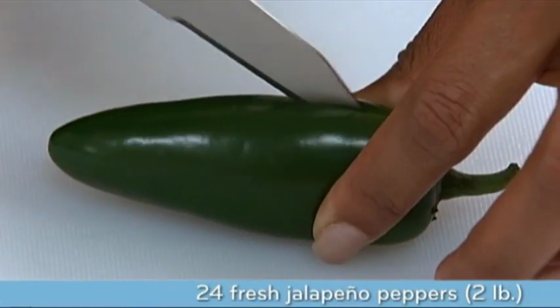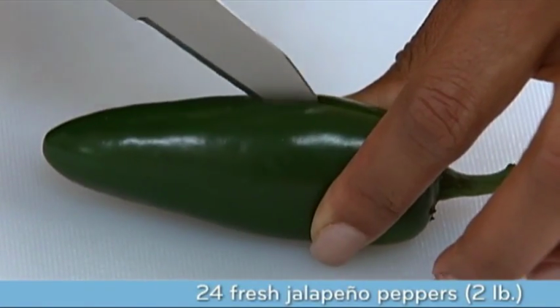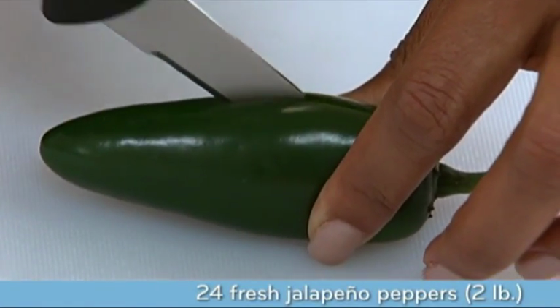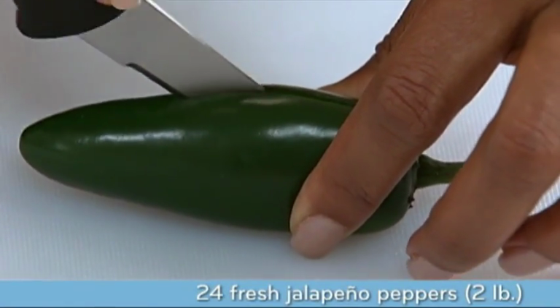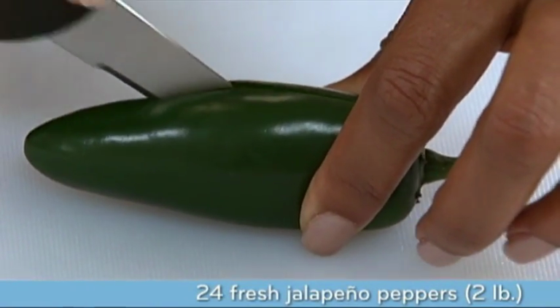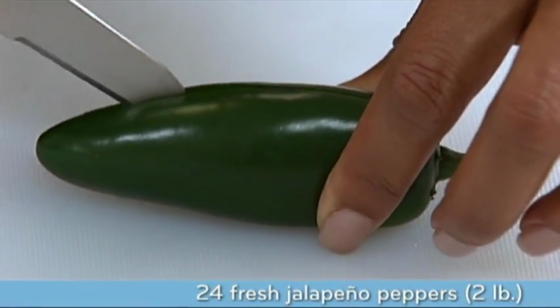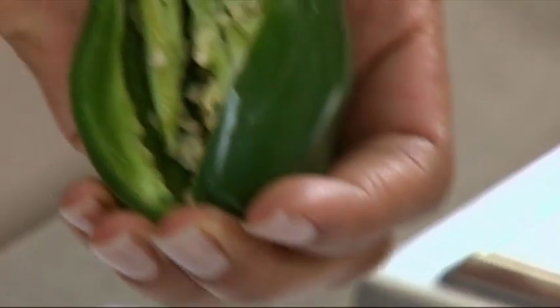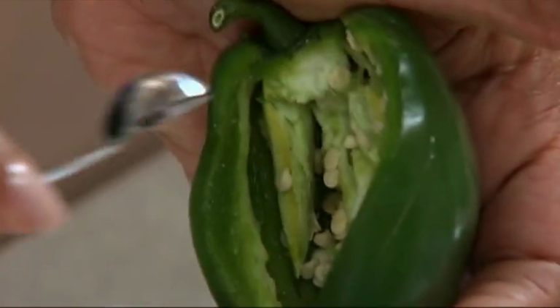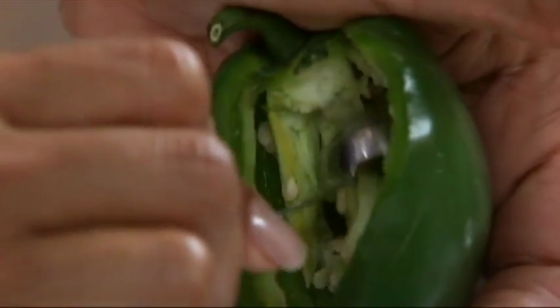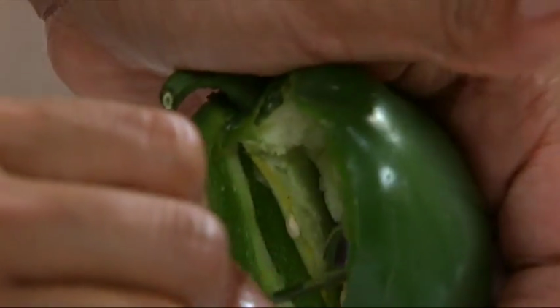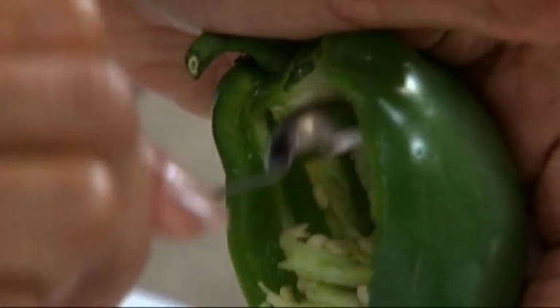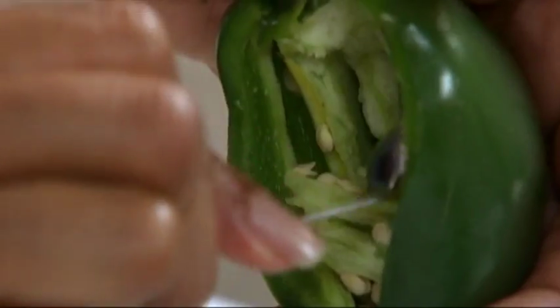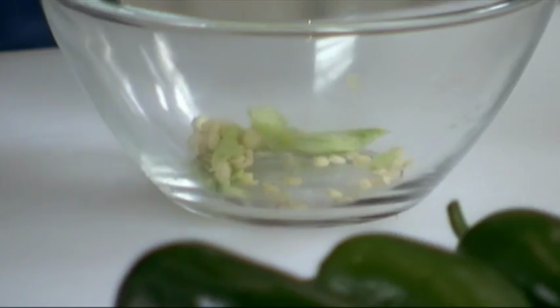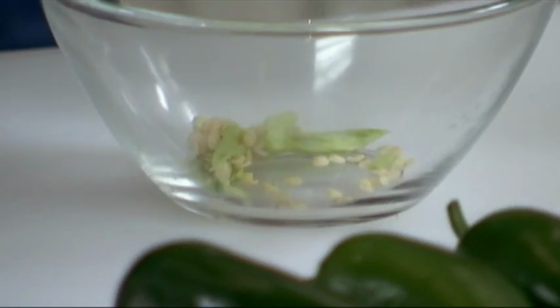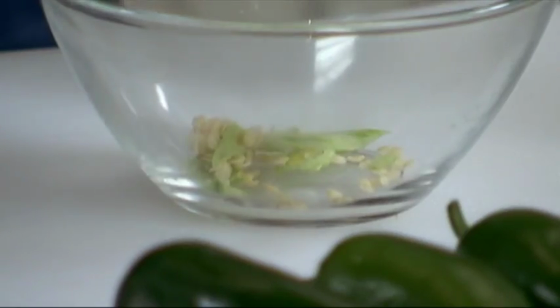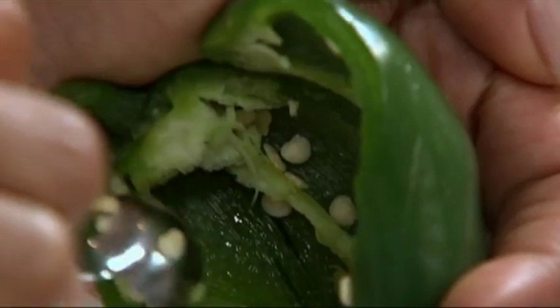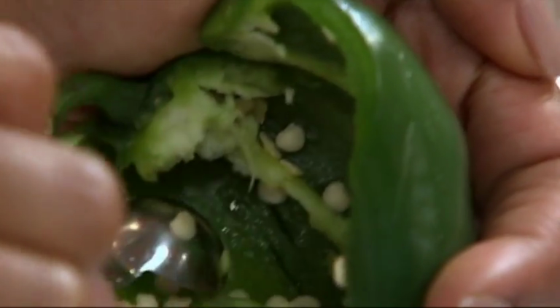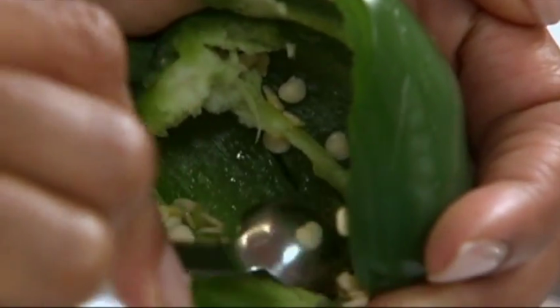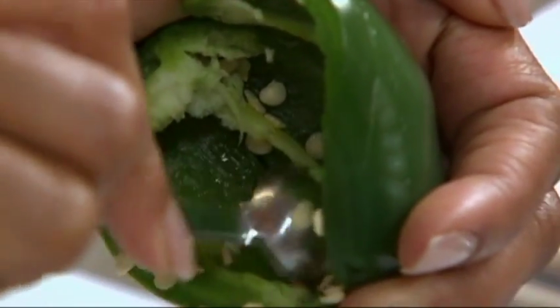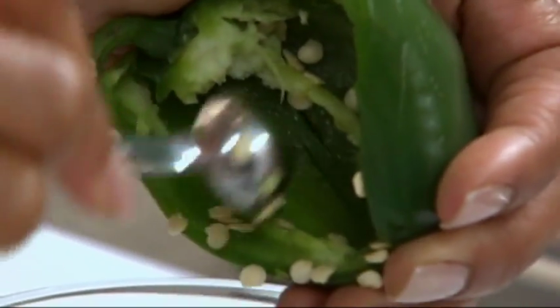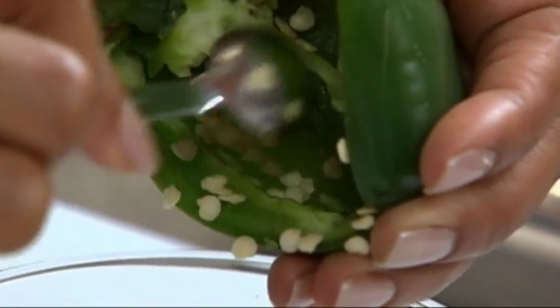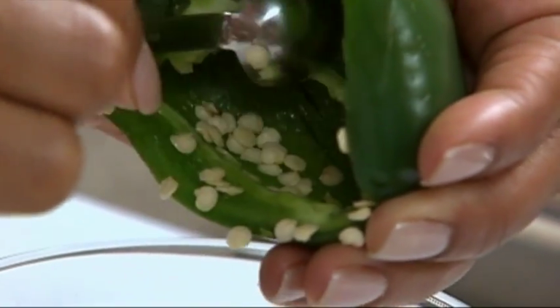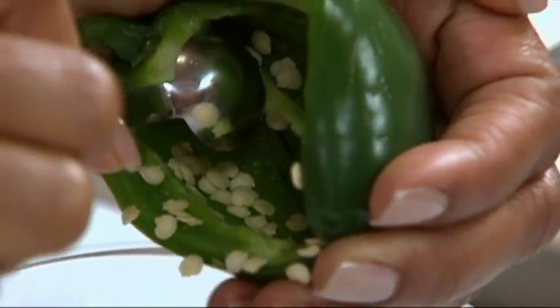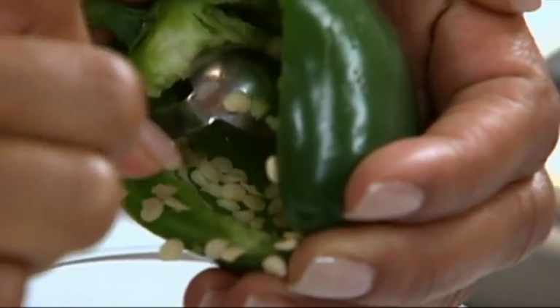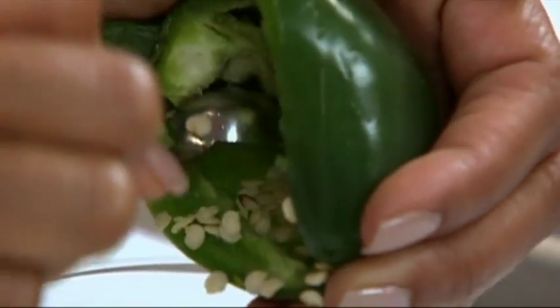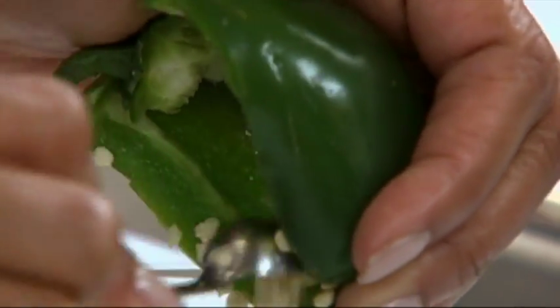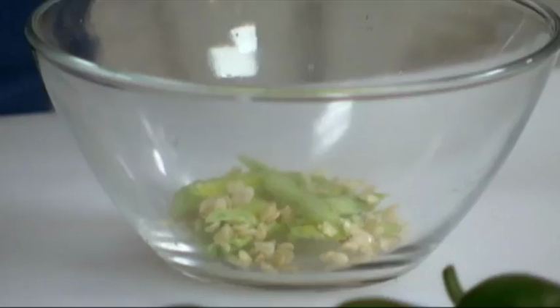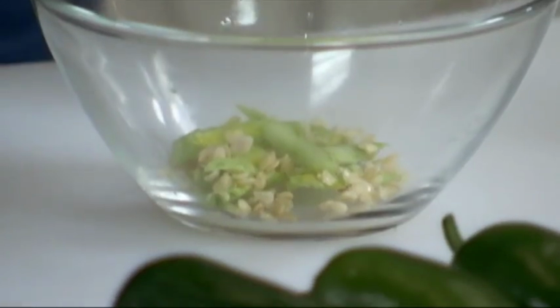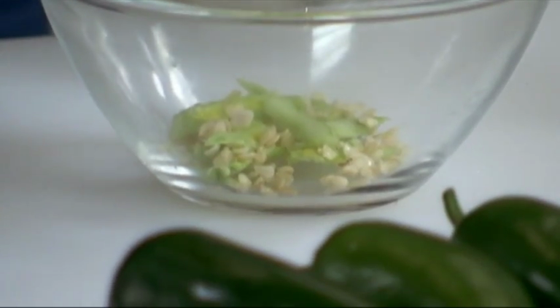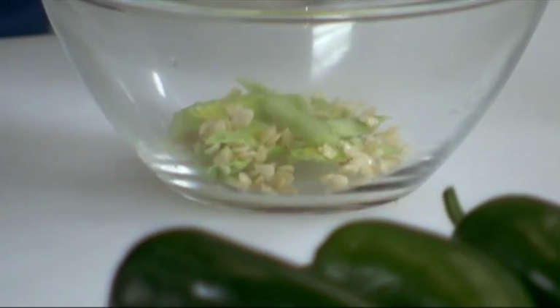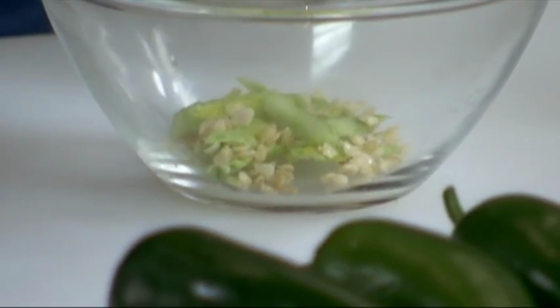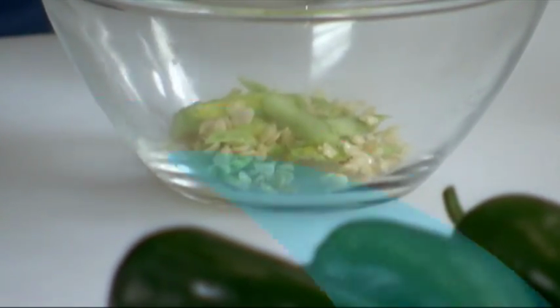First, cut a slit lengthwise in each pepper. Scrape out the seeds and veins — they are what make the peppers hot. Once you're done with this step, be sure to wash your hands and avoid touching your face or eyes, as the heat from the seeds can easily burn.